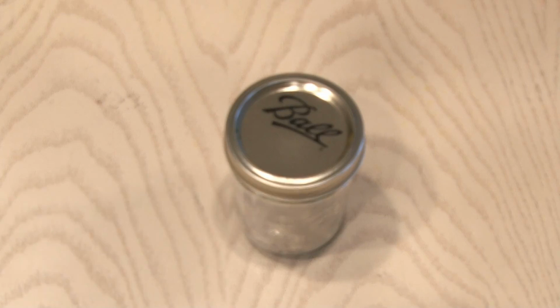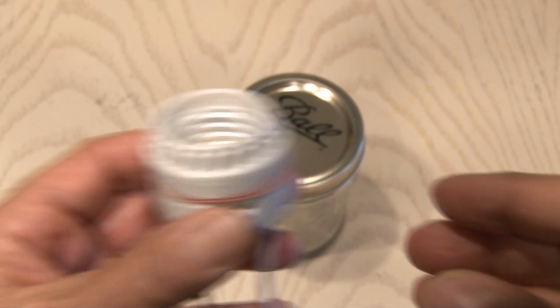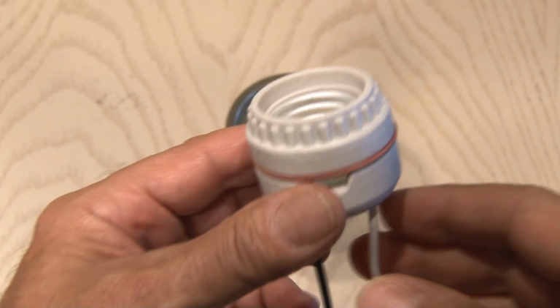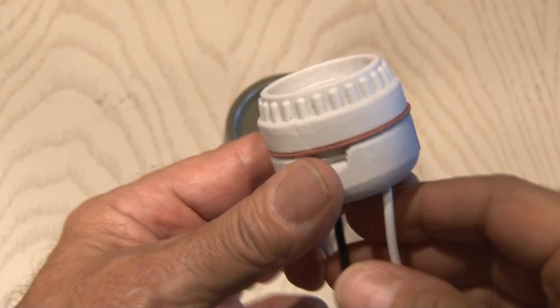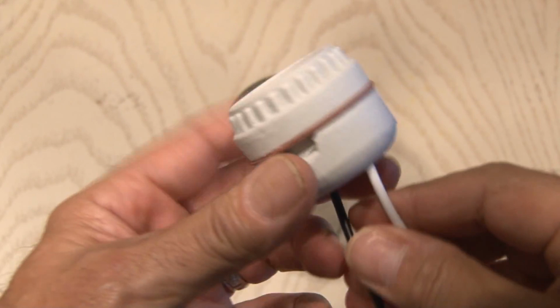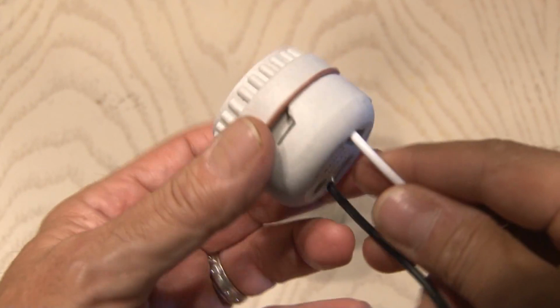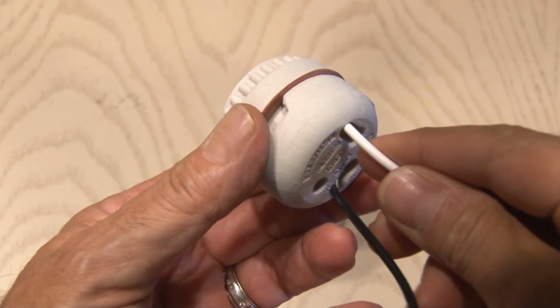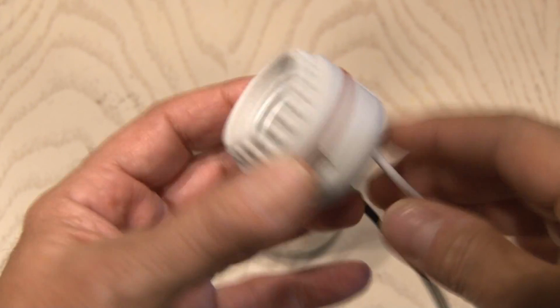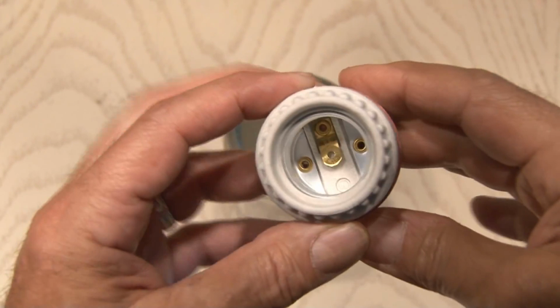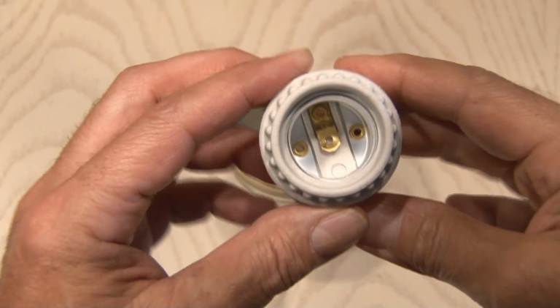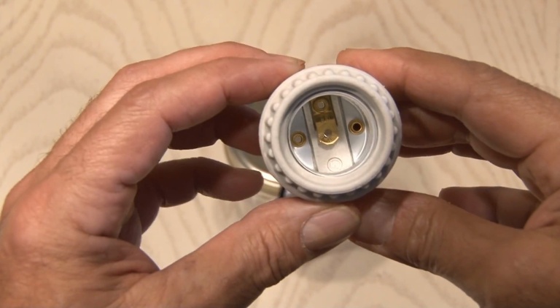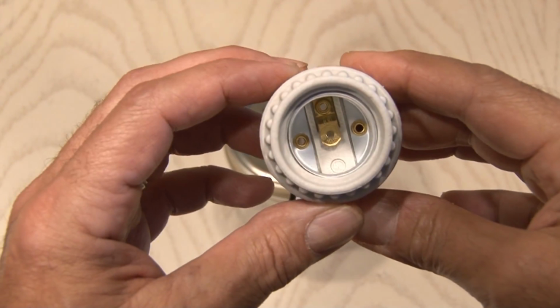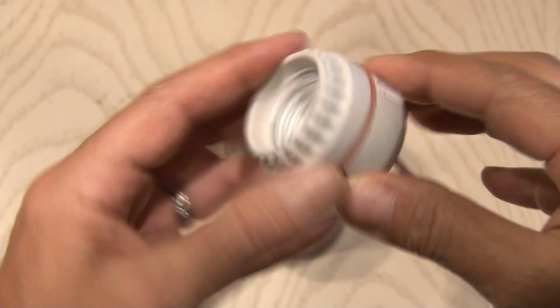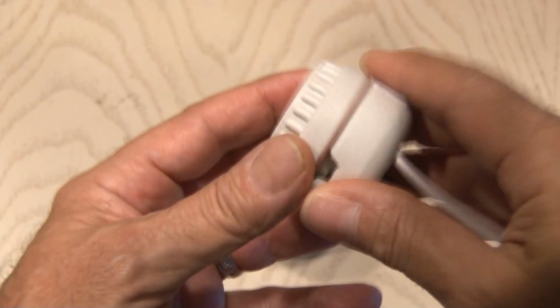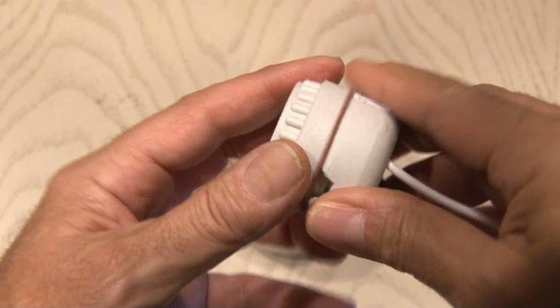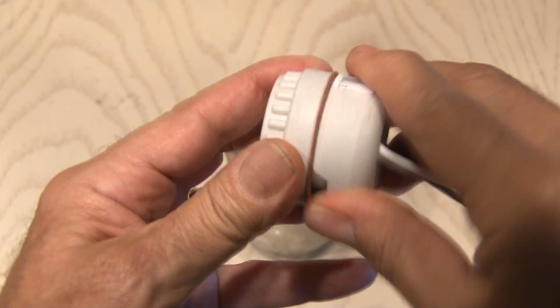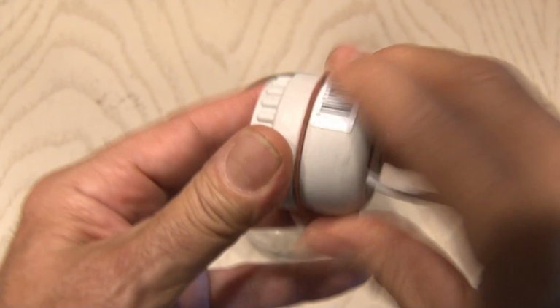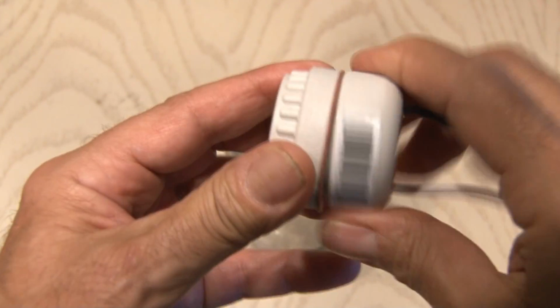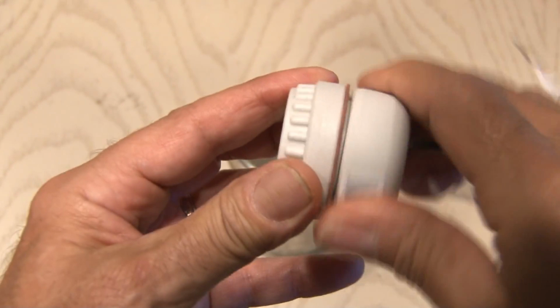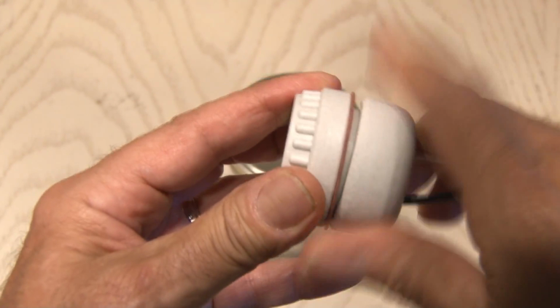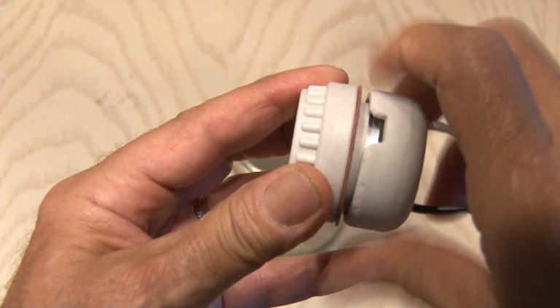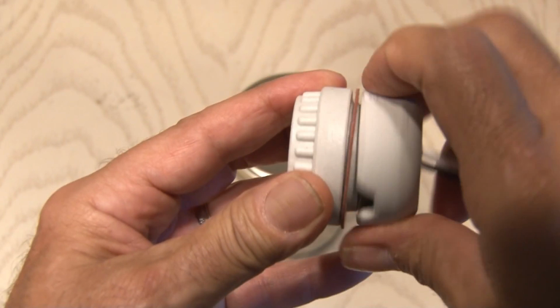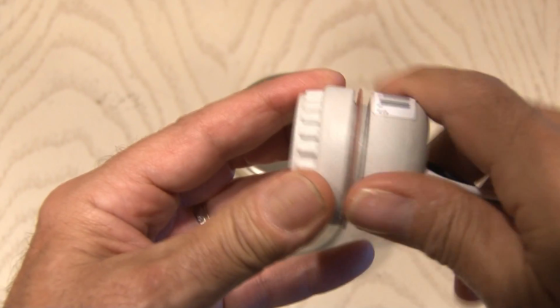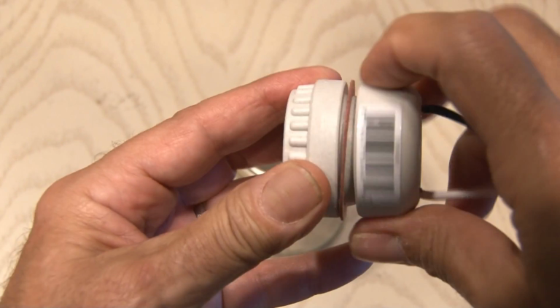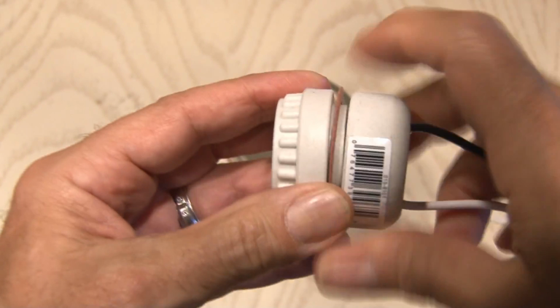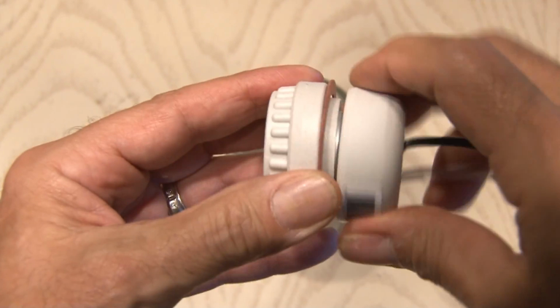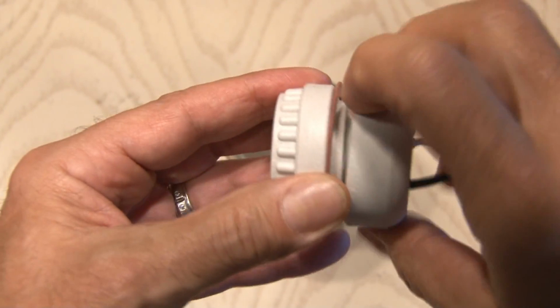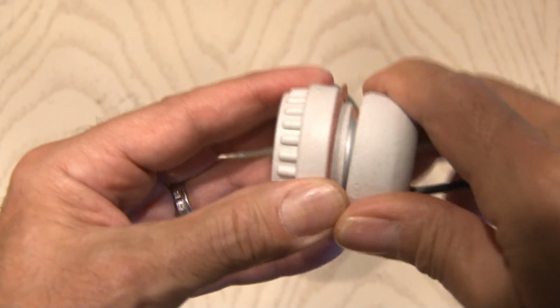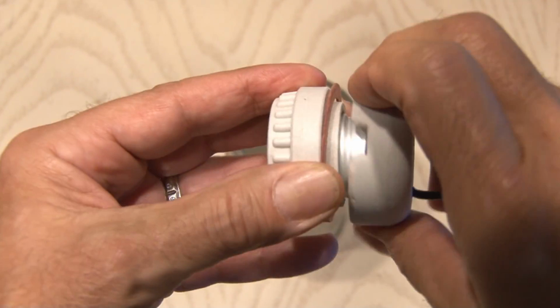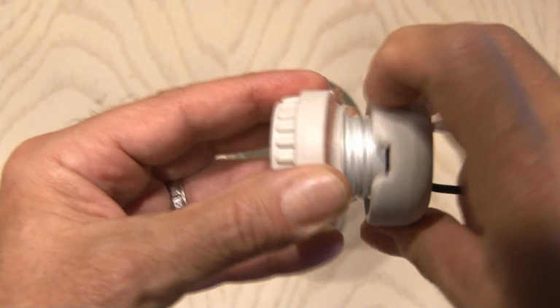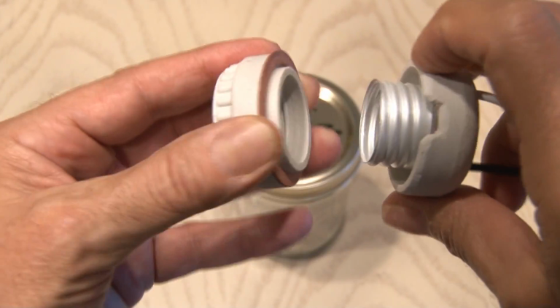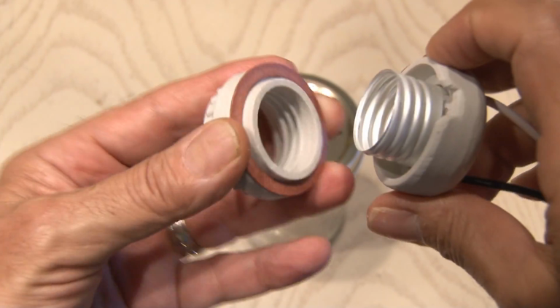At my local hardware store I picked up this light fixture outlet. This is a porcelain outlet that unscrews into two pieces and will hold a standard light bulb.